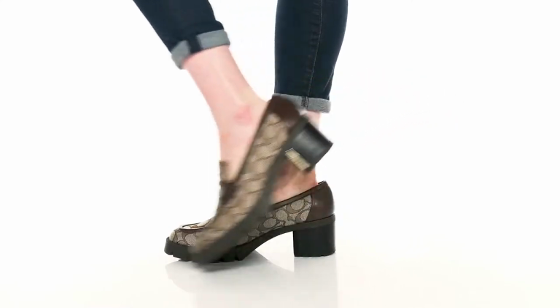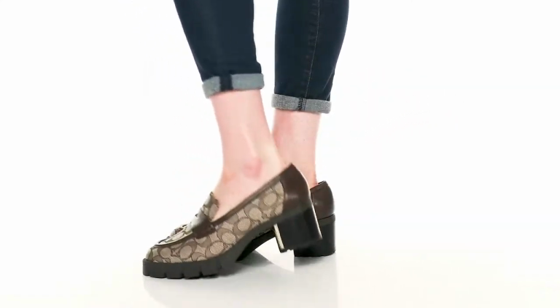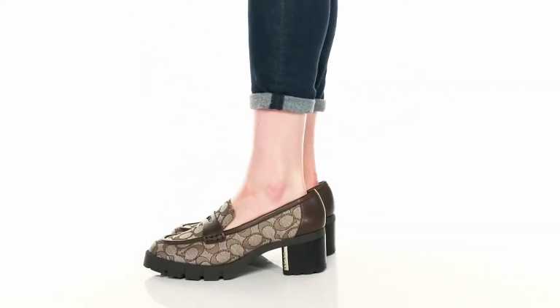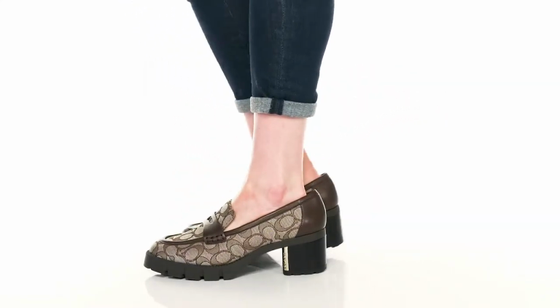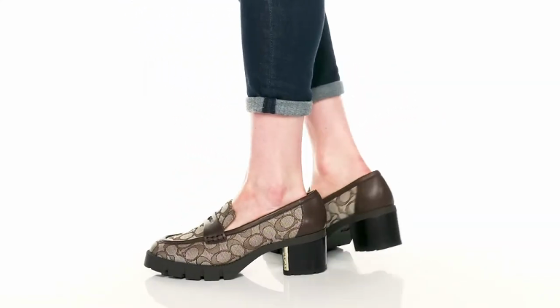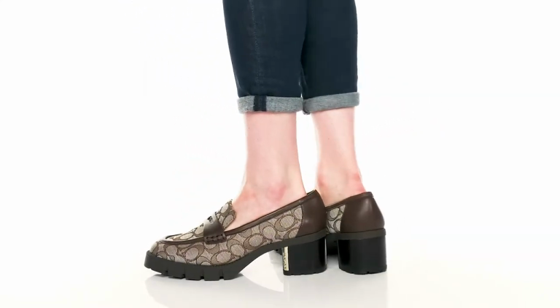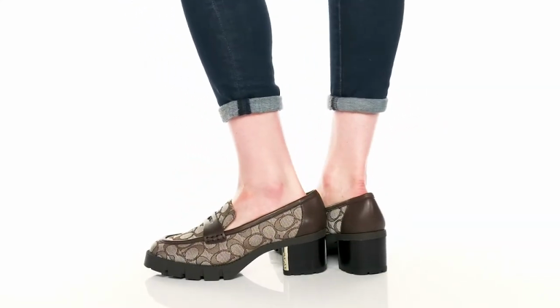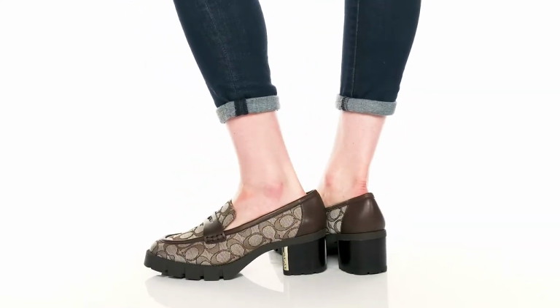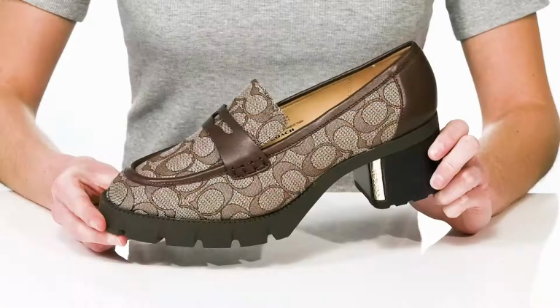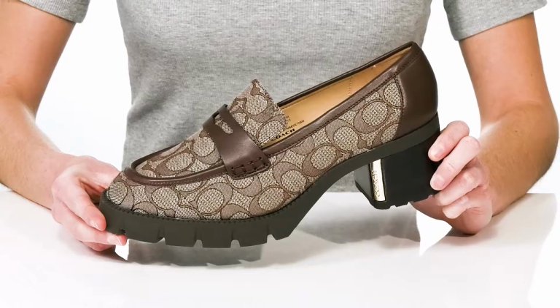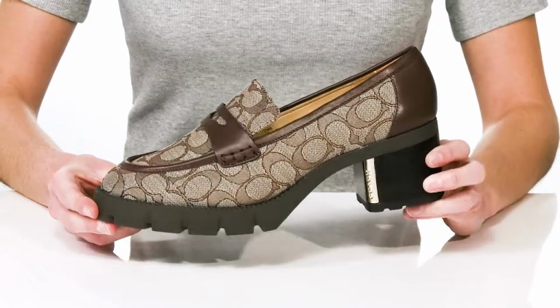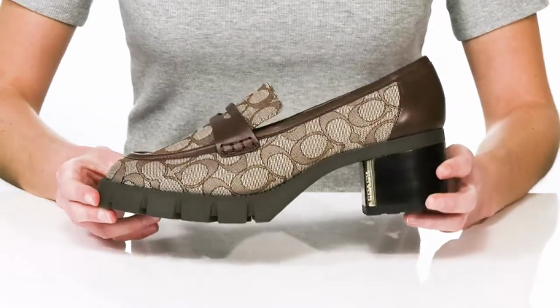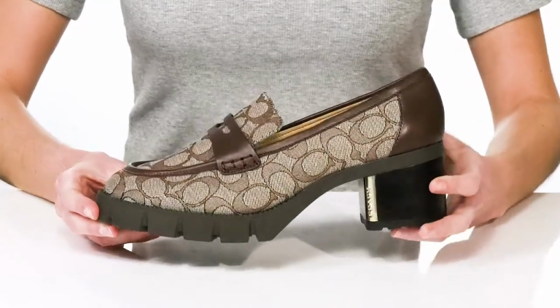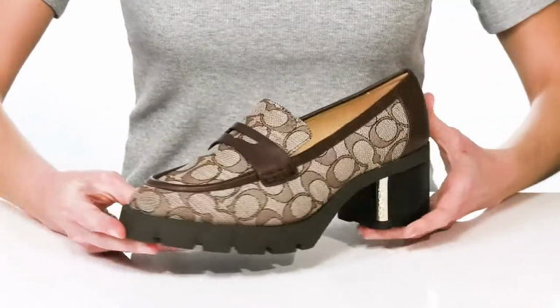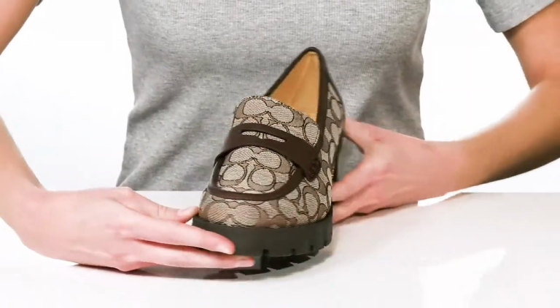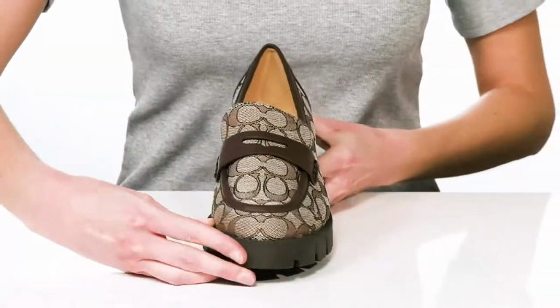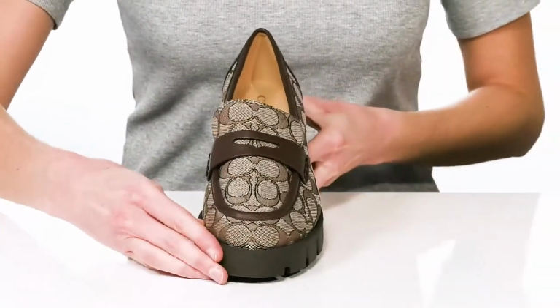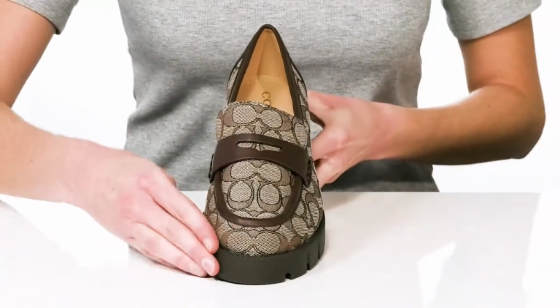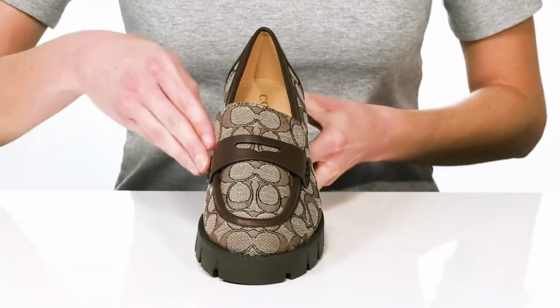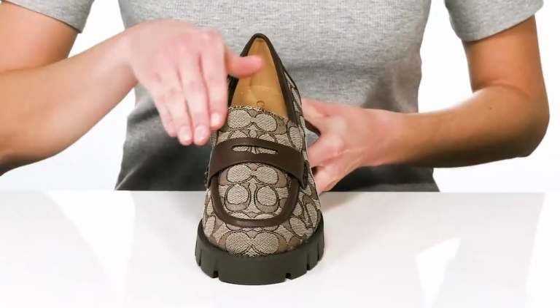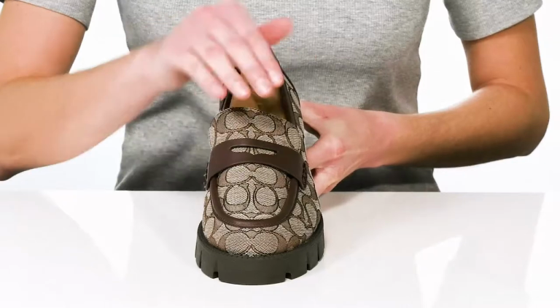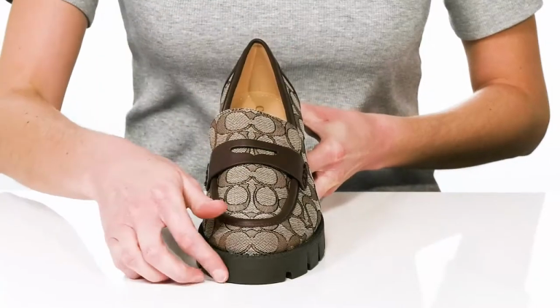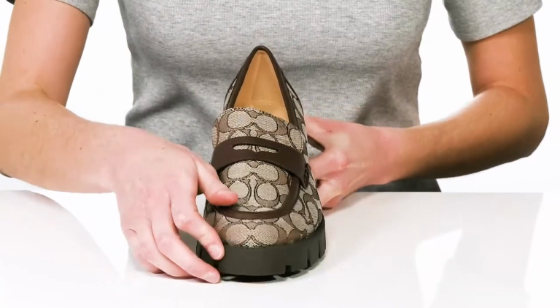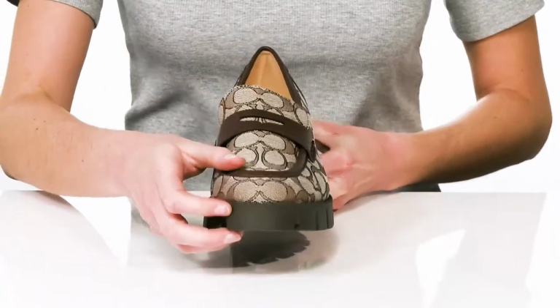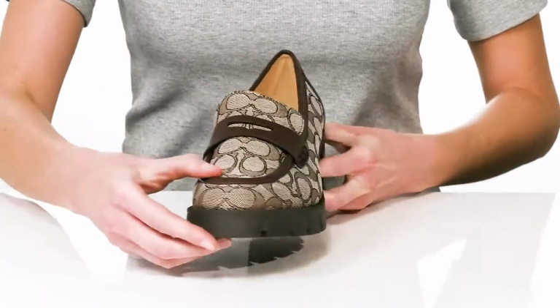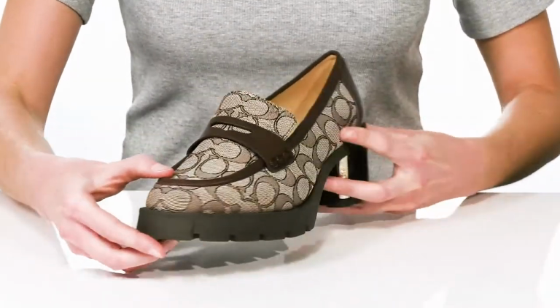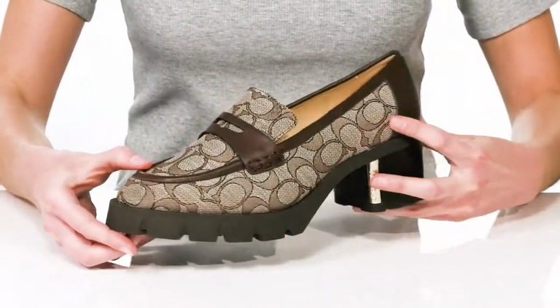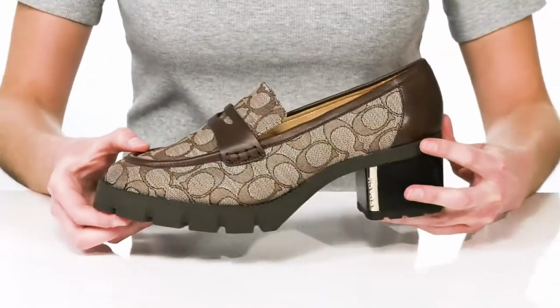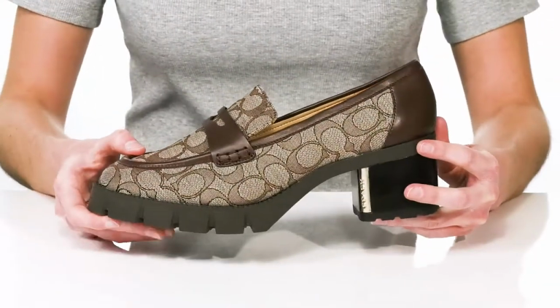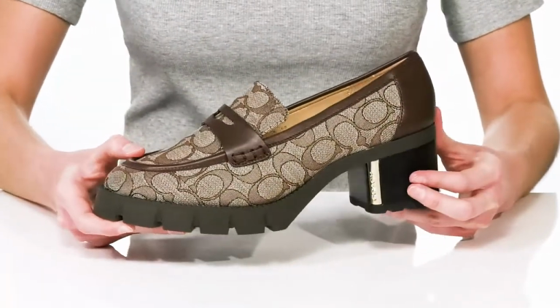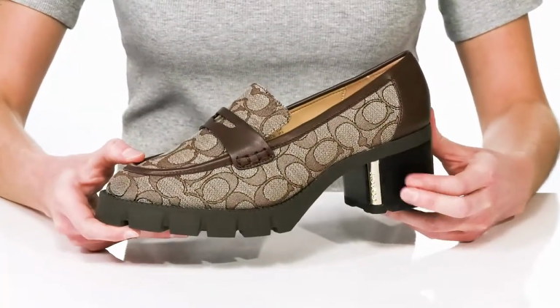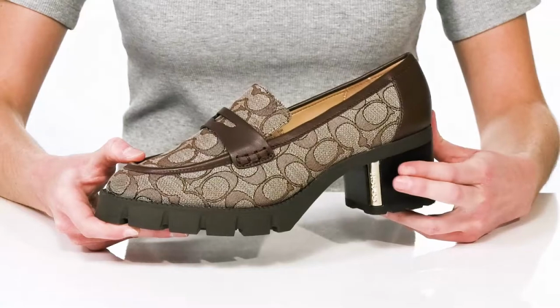You'll command a room in these heels from Coach. The loafer-inspired design makes them look very professional with leather trim and a penny keeper strap on the vamp. The textile upper features the Coach C throughout.